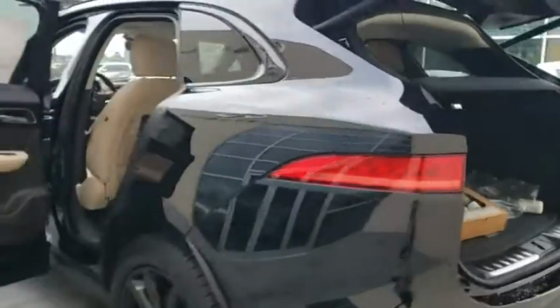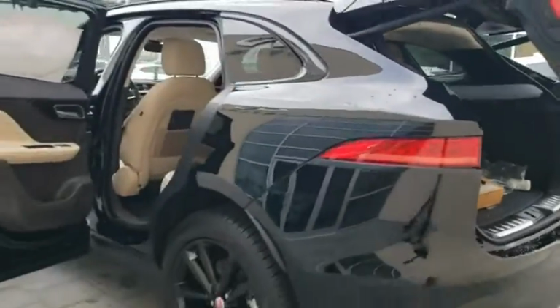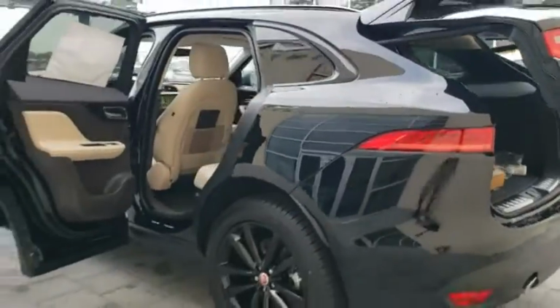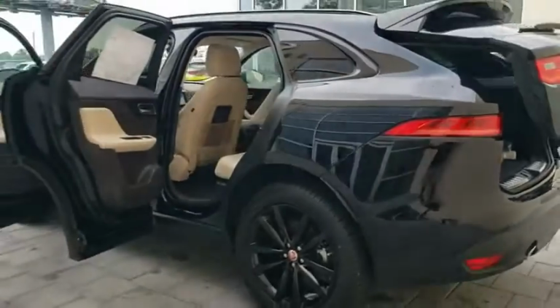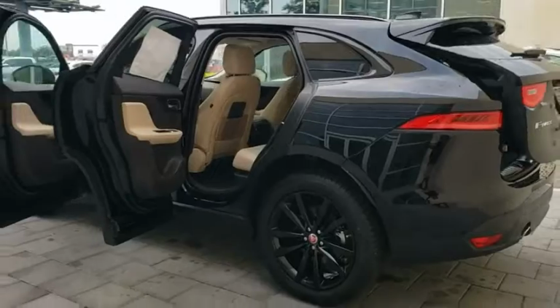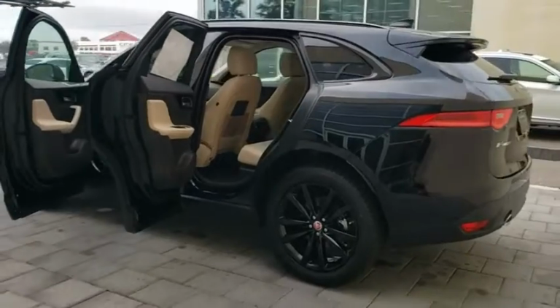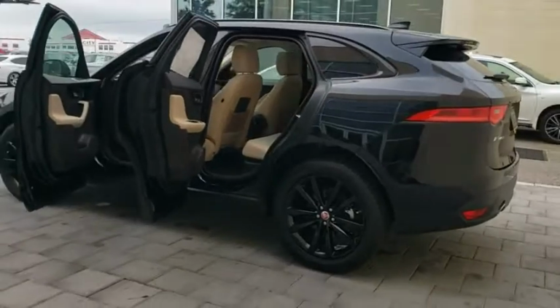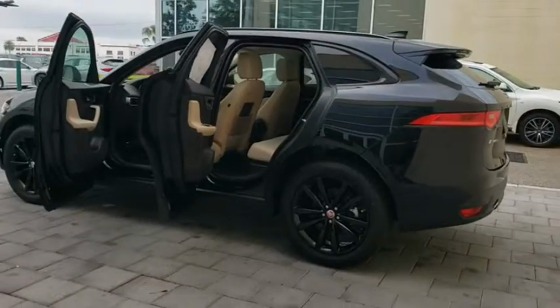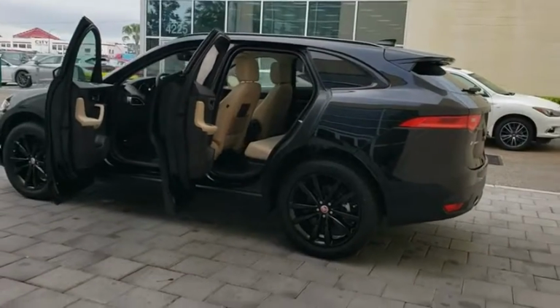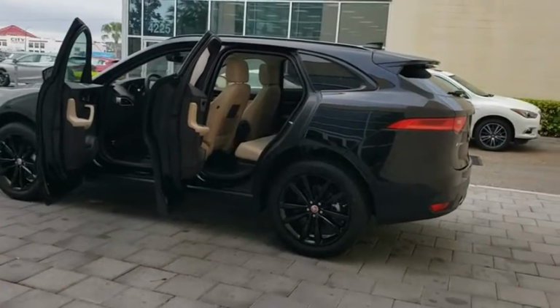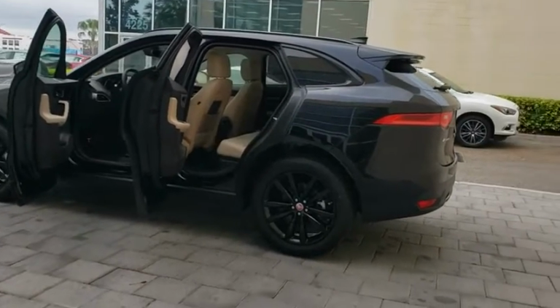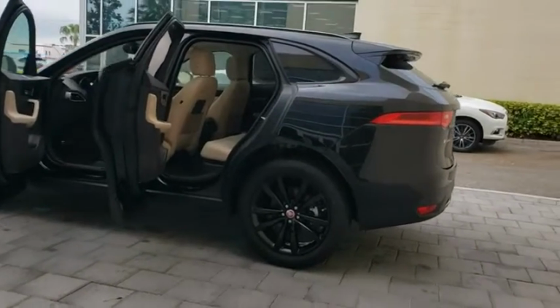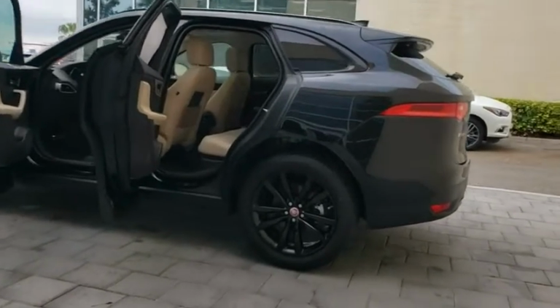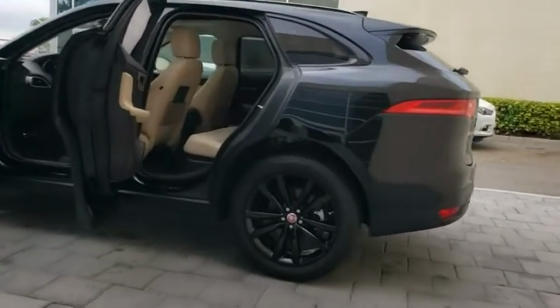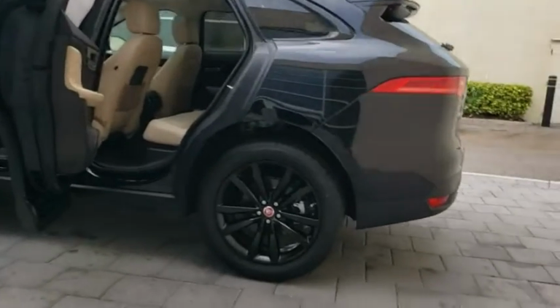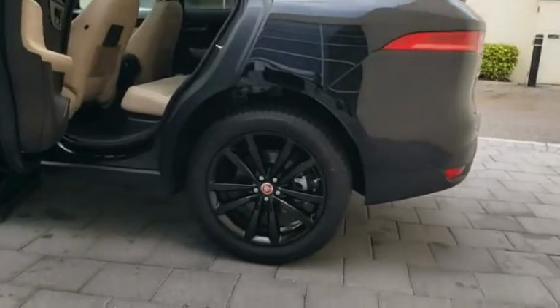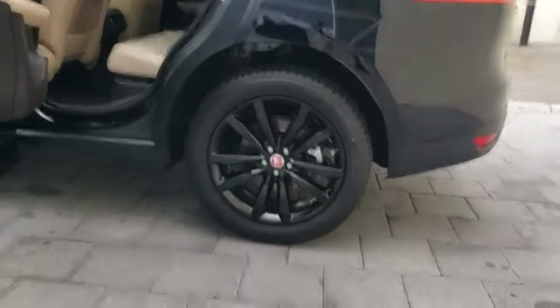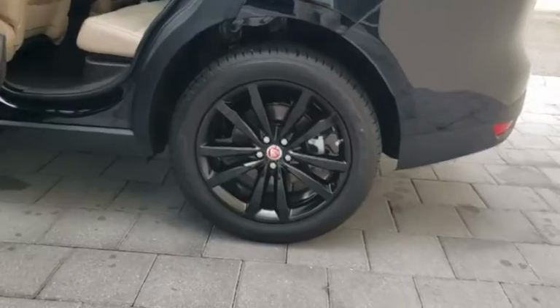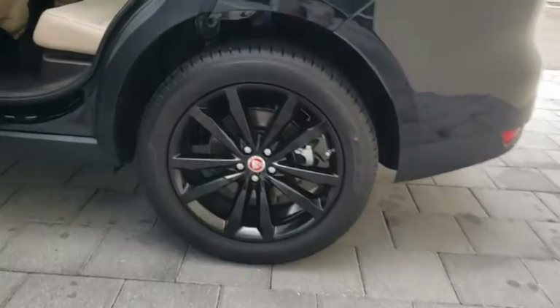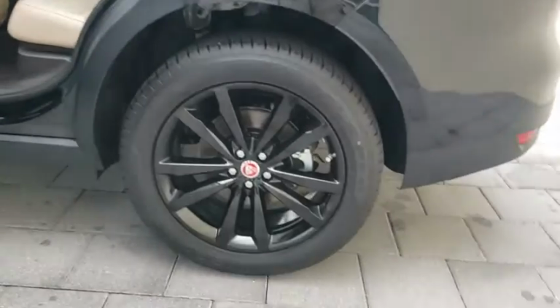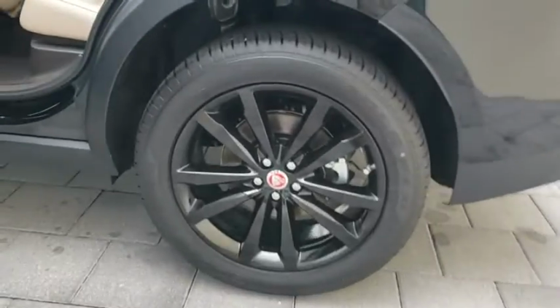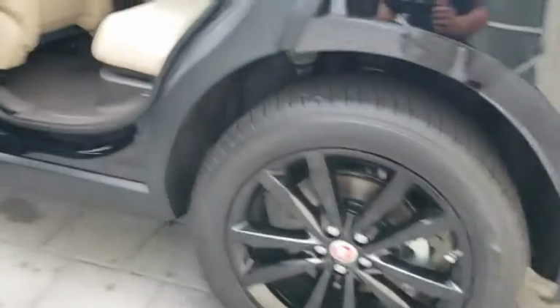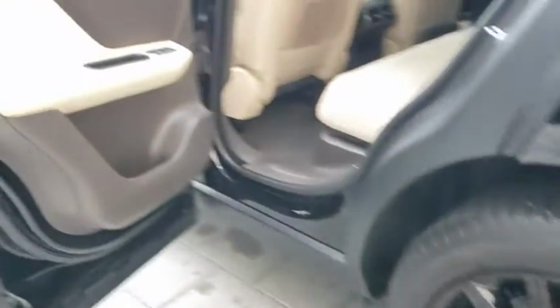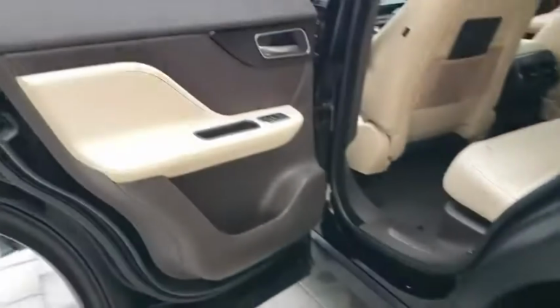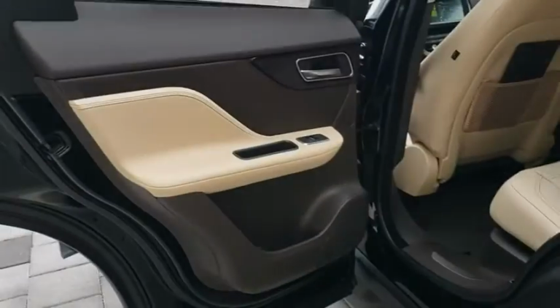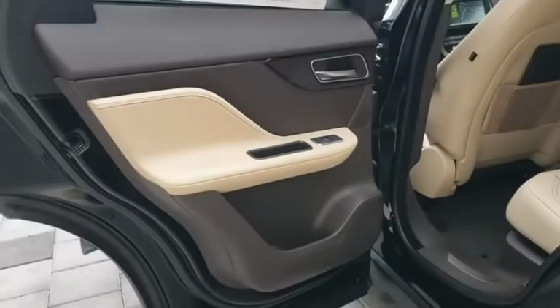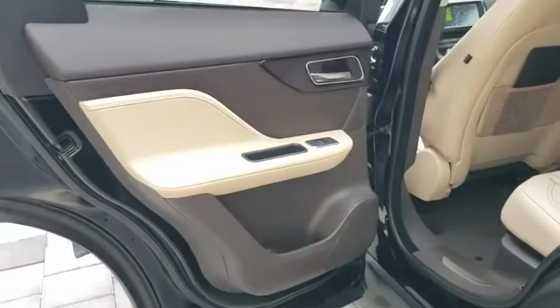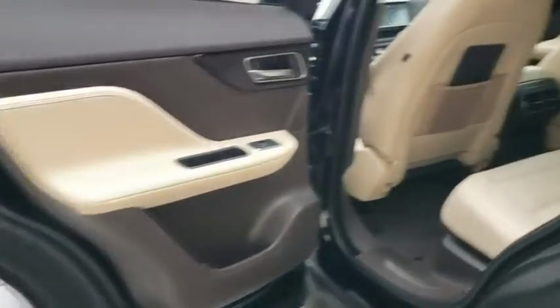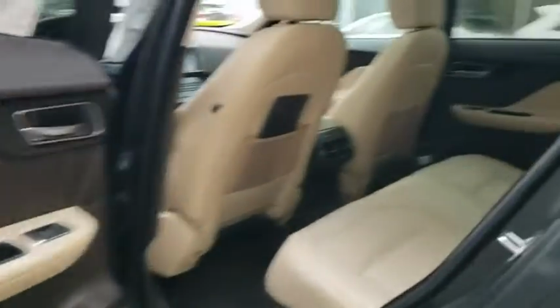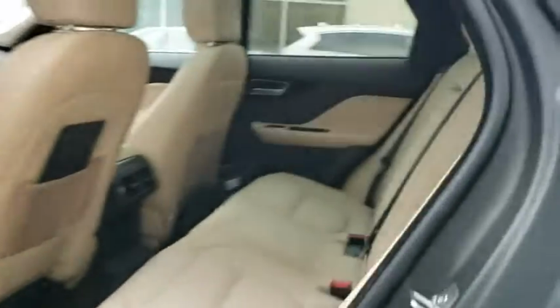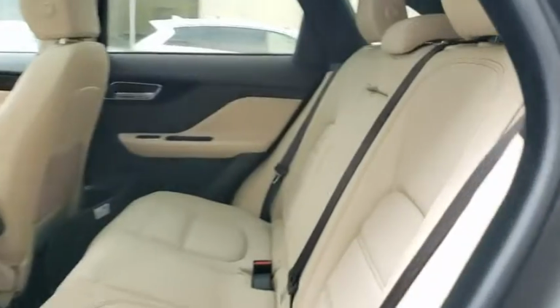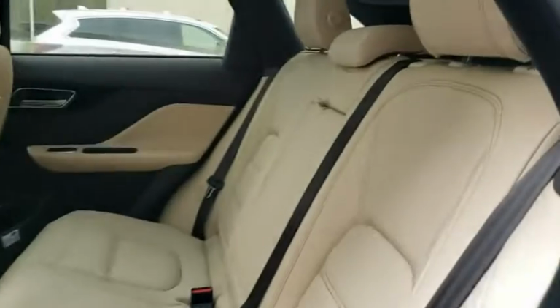Remote engine start, lane departure warning, all-wheel drive, anti-lock braking system, leather wrapped steering wheel, Bluetooth, adjustable steering wheel, power steering, four-wheel disc brakes, keyless start, cruise control.